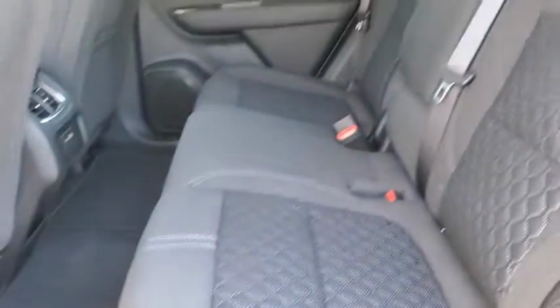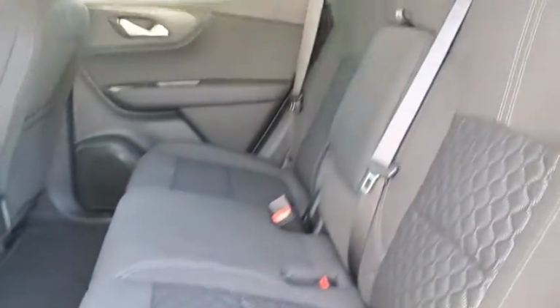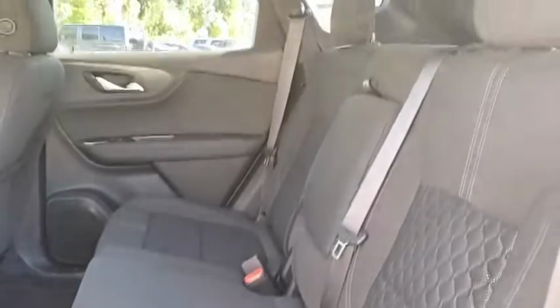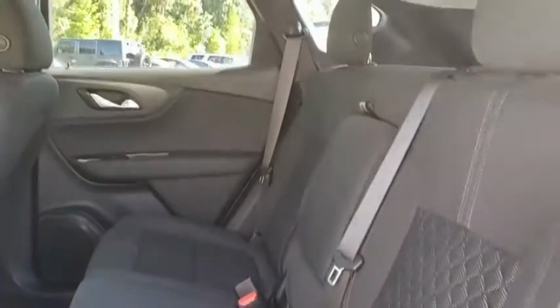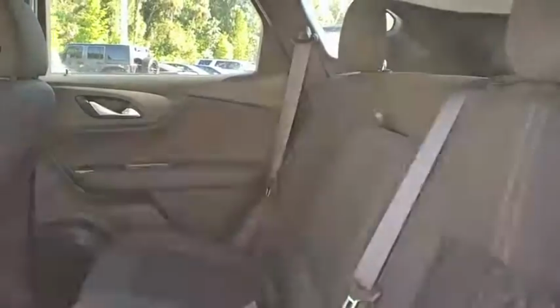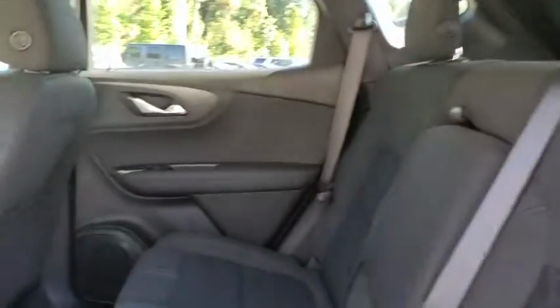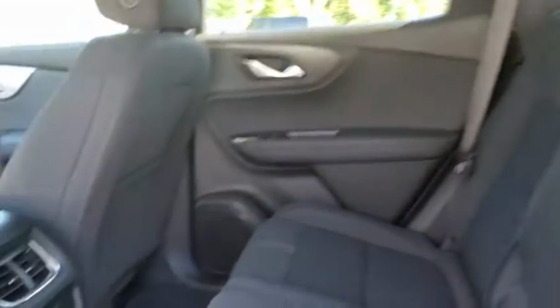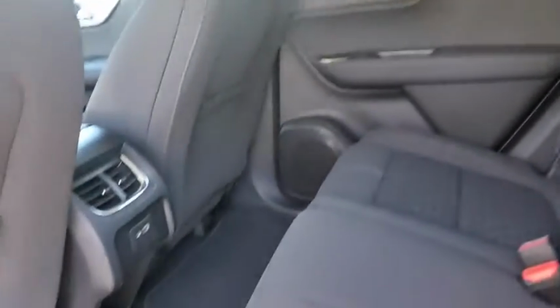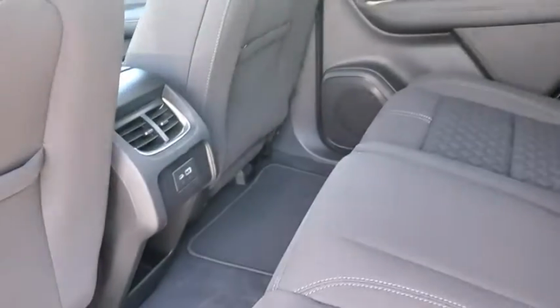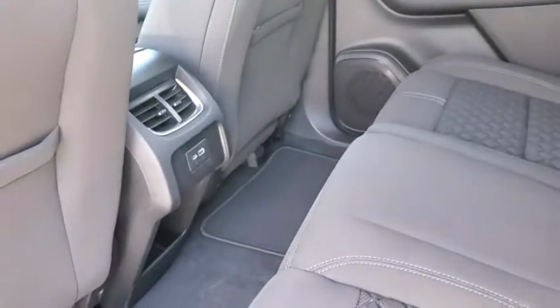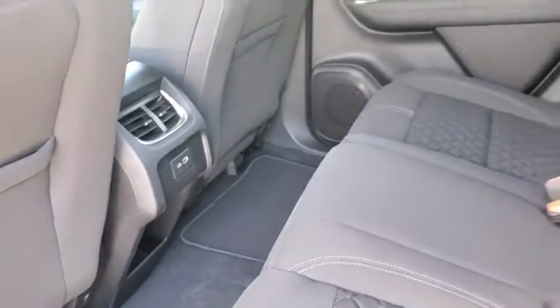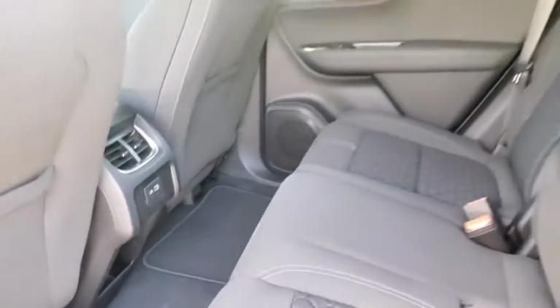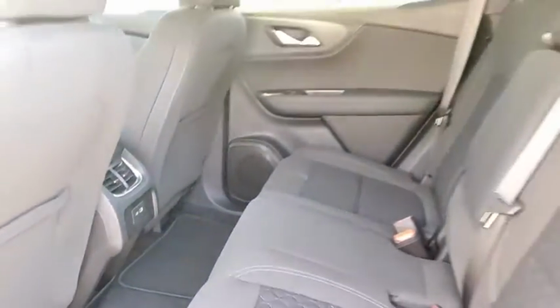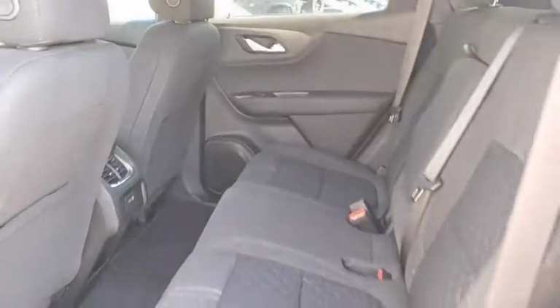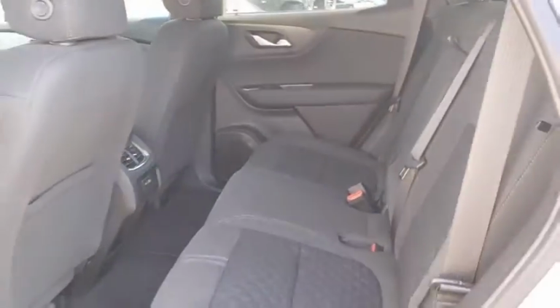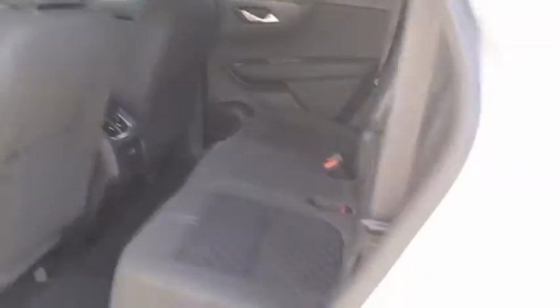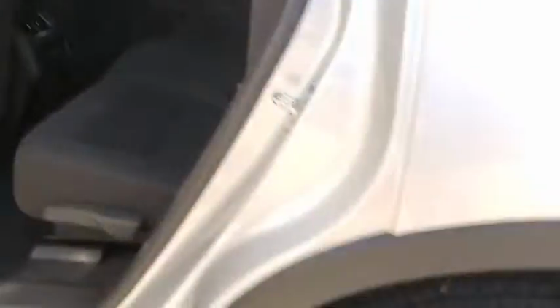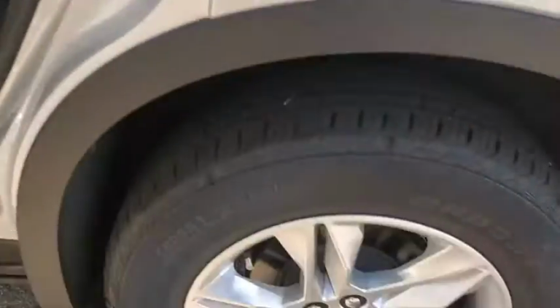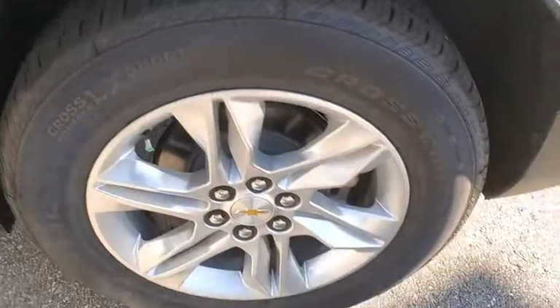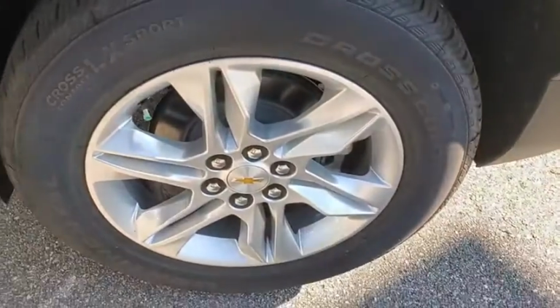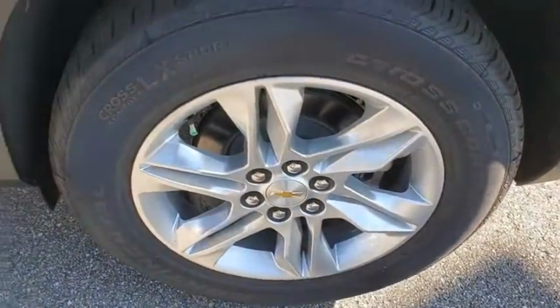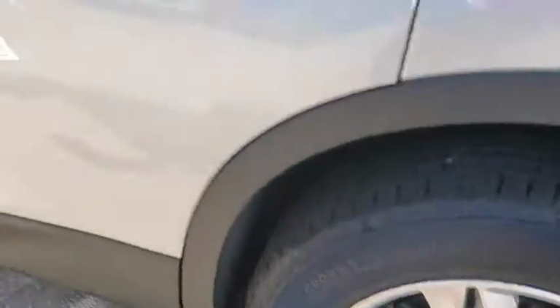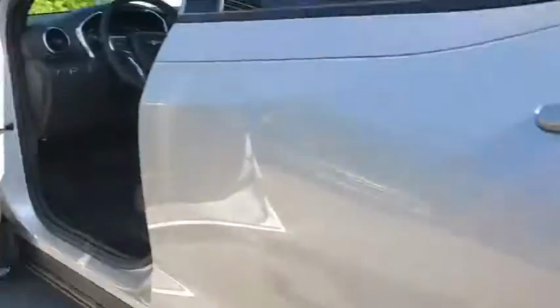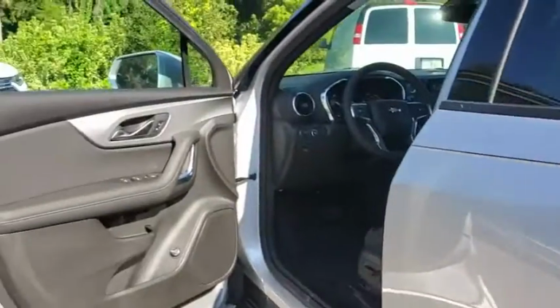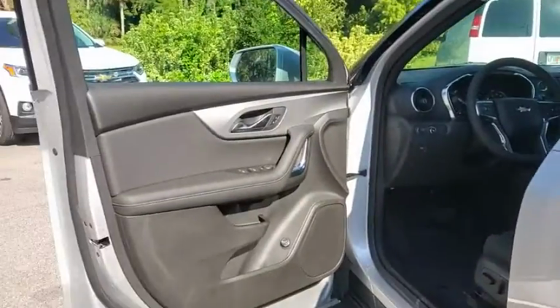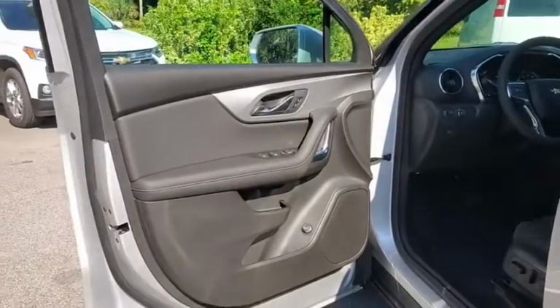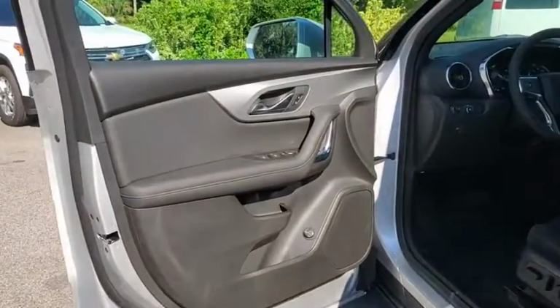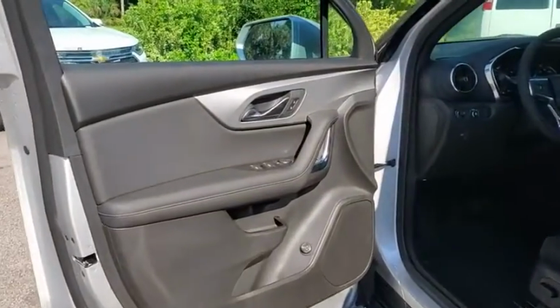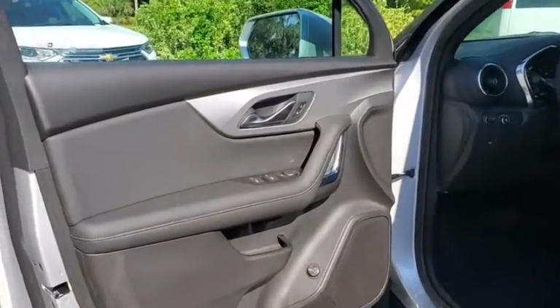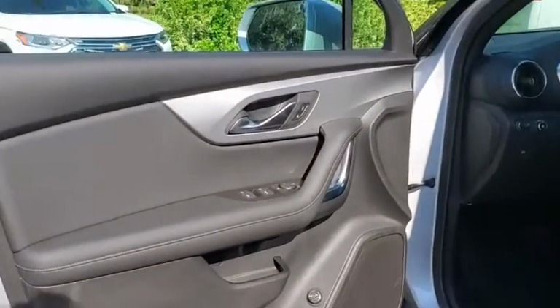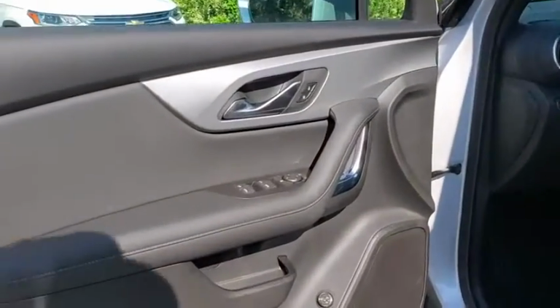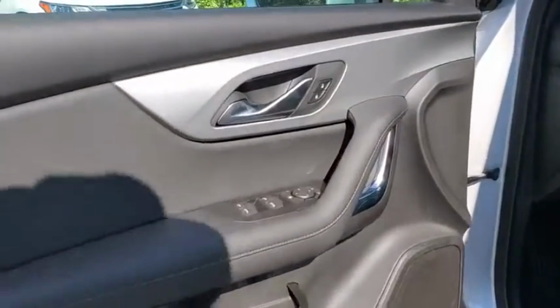Bucket seats, child safety locks, passenger airbags, MP3 player, side-head airbags. If you like it online, you'll love it in your driveway. Take it for a spin today.